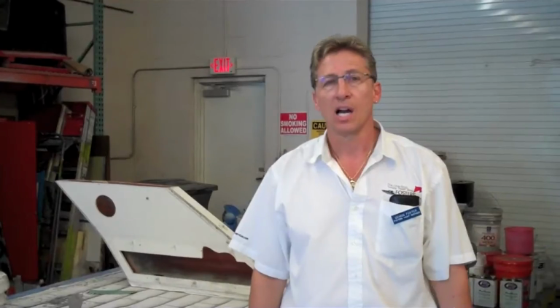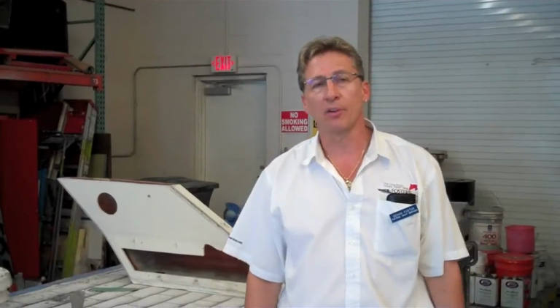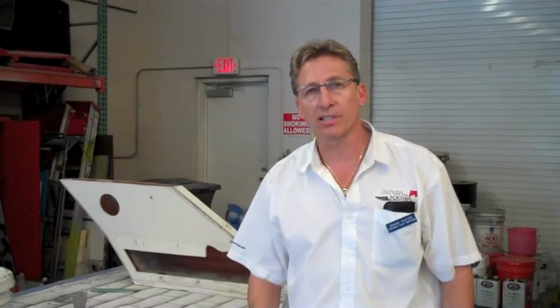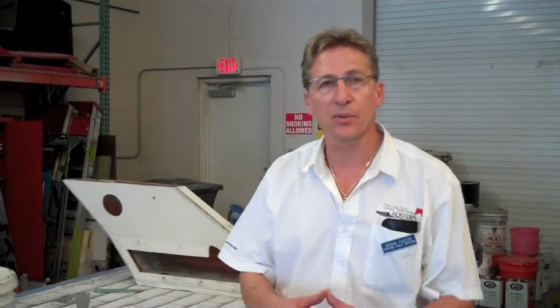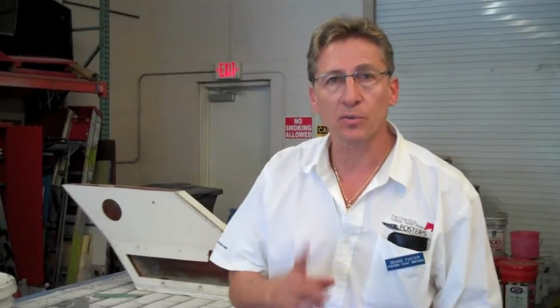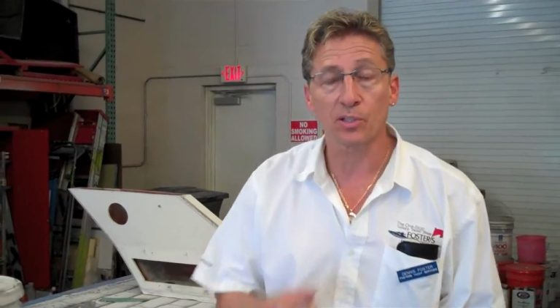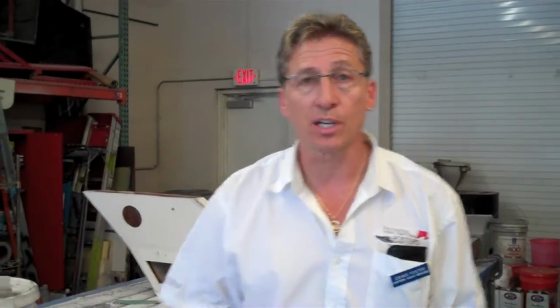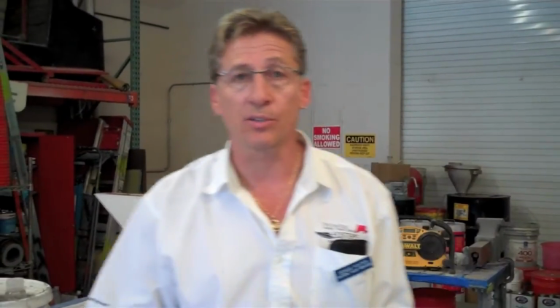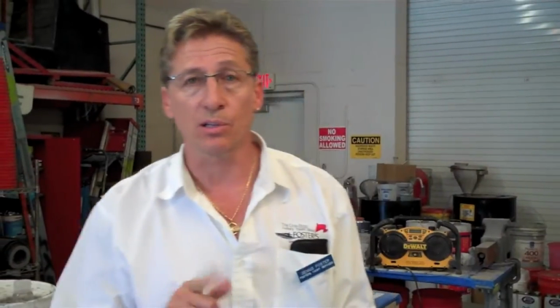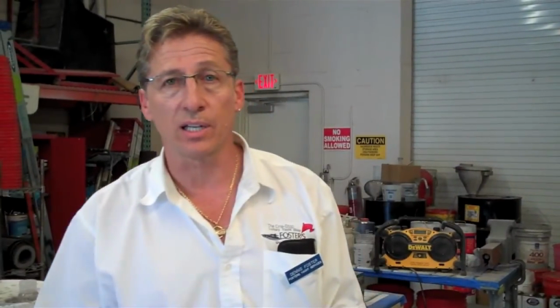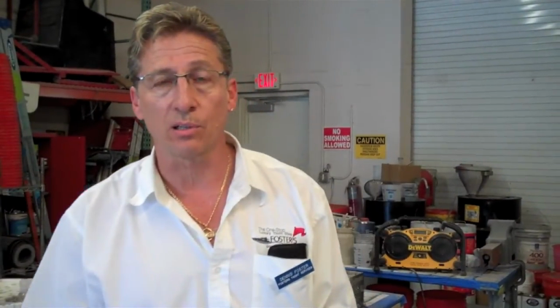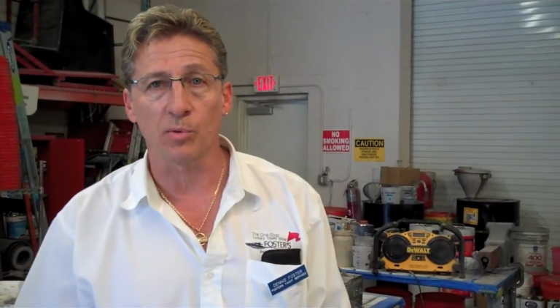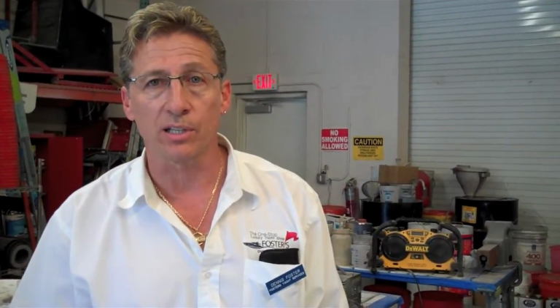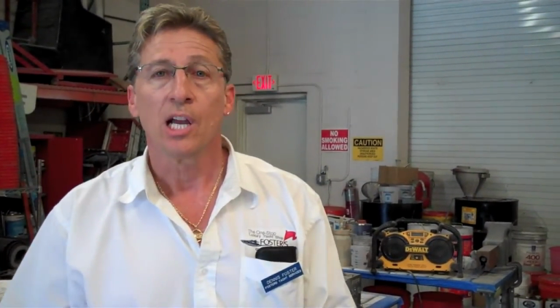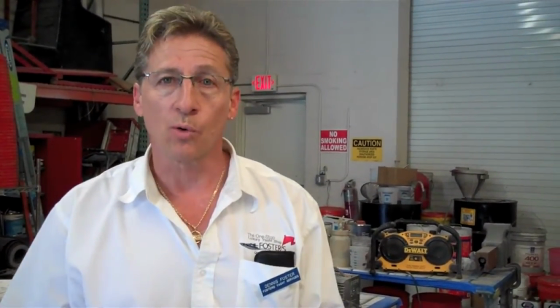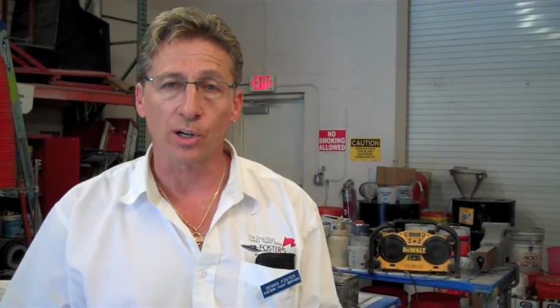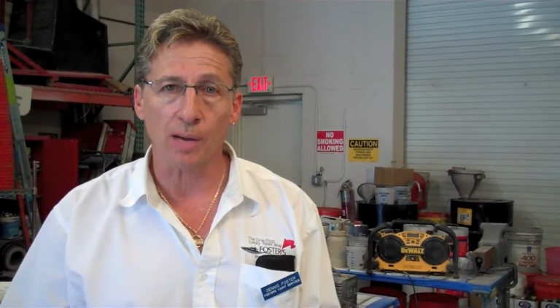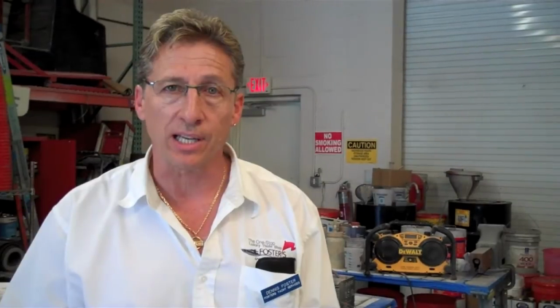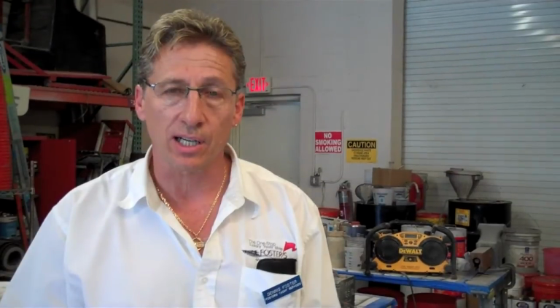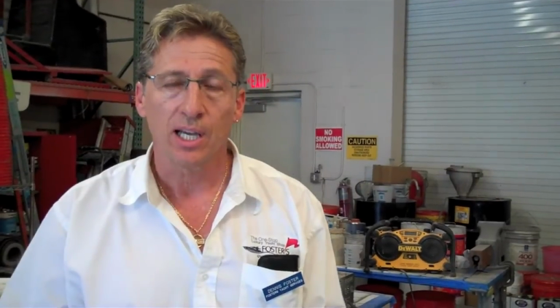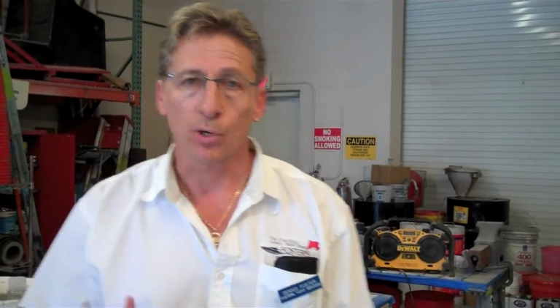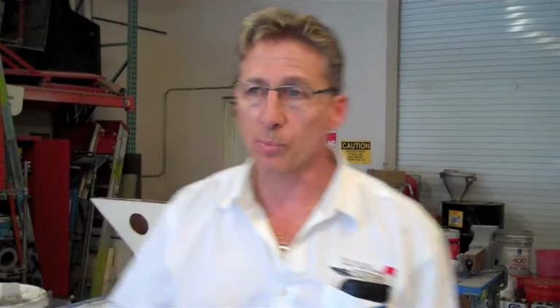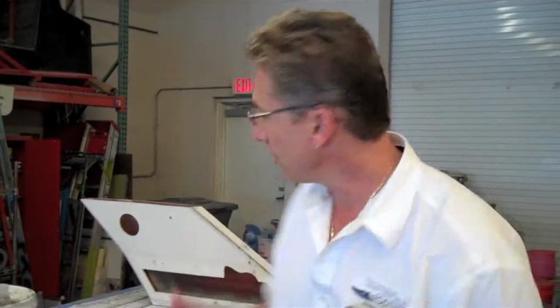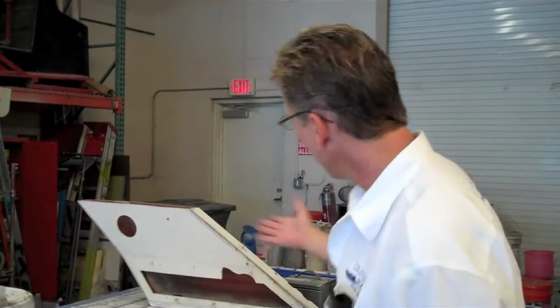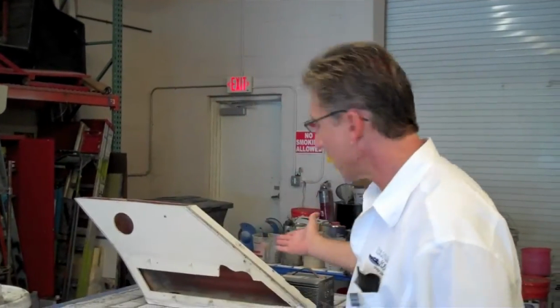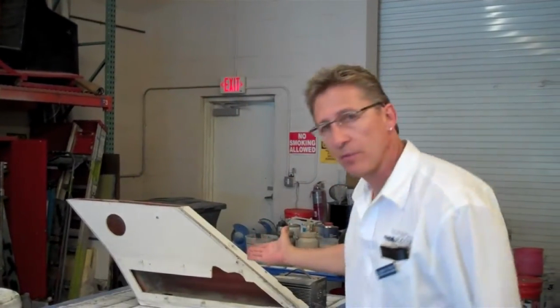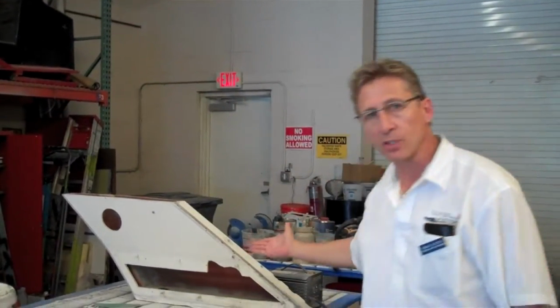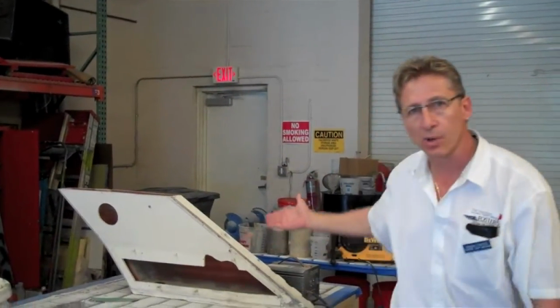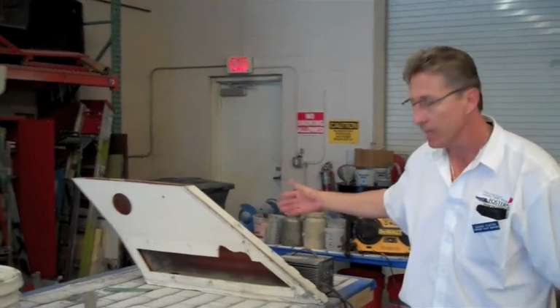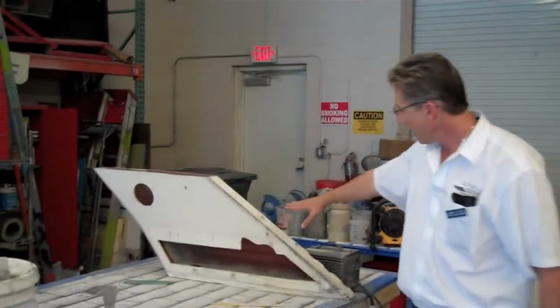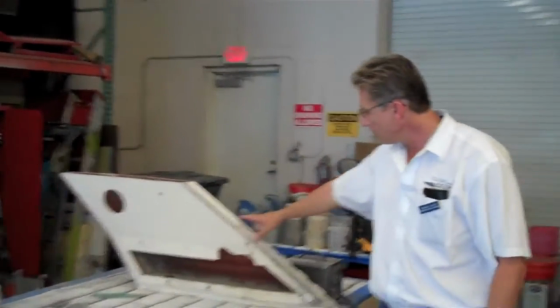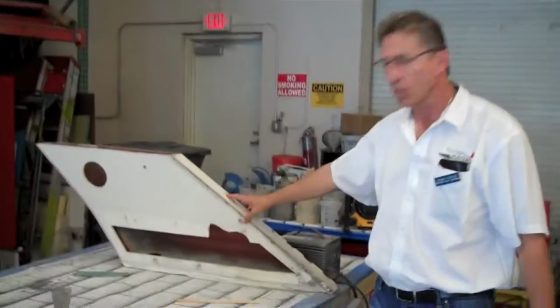Hi everybody. It's Dennis Foster from Foster's Yacht Services, located at Lauderdale Marine Center. We're over here in our shop on the east side, and we're going to go over a project here. We just have a 50-foot Sea Ray that we took the arch off,